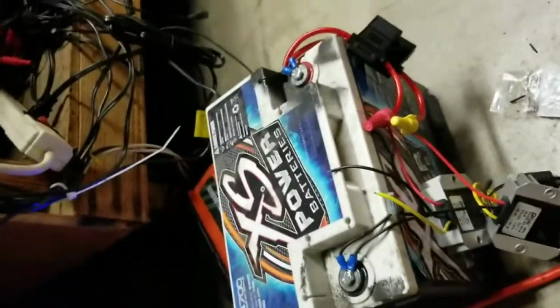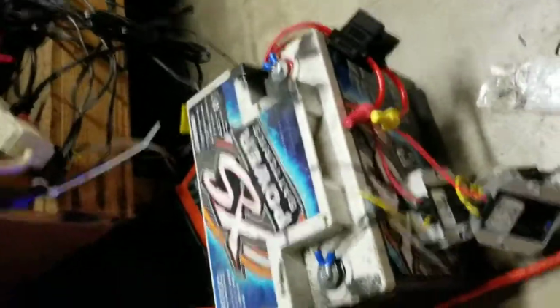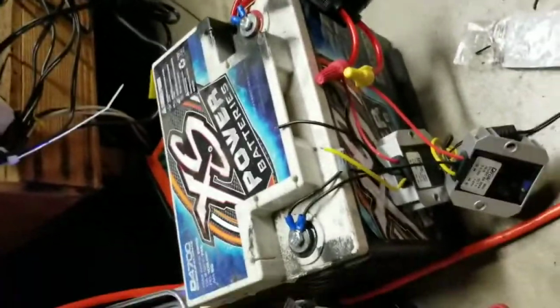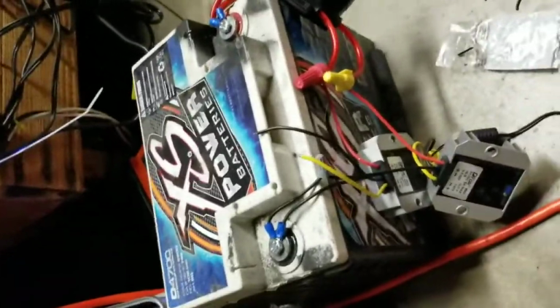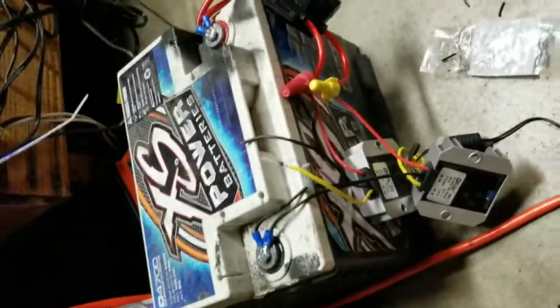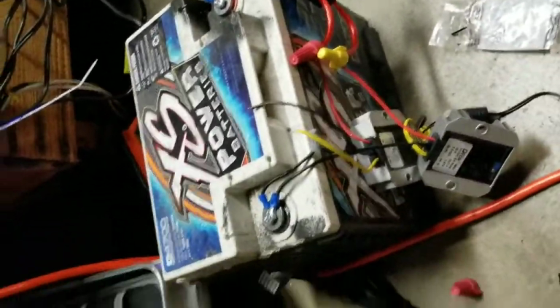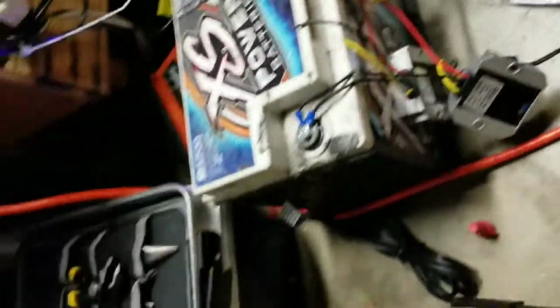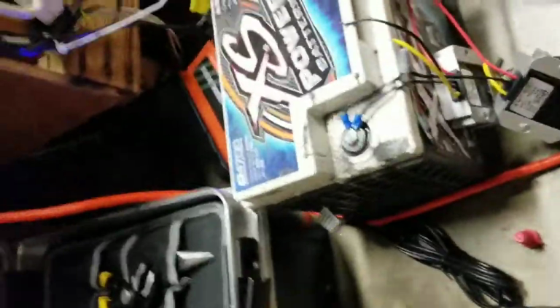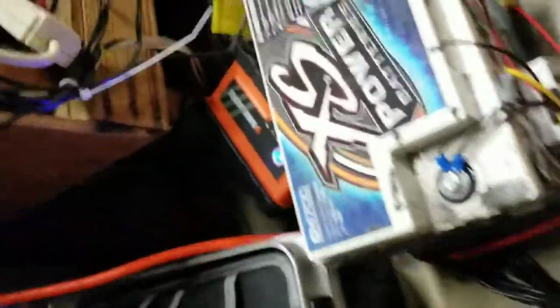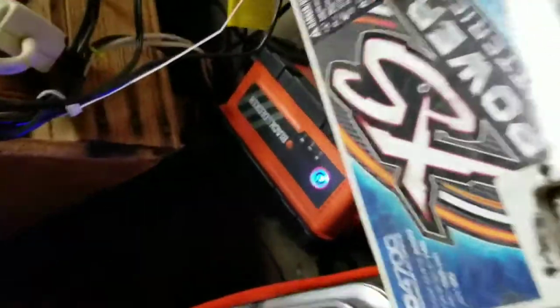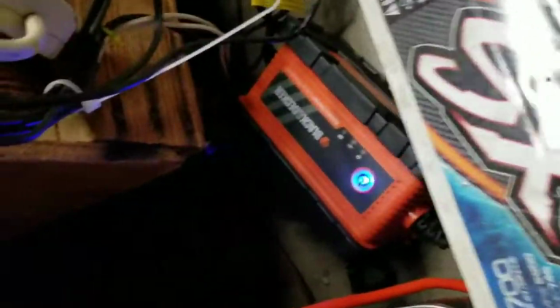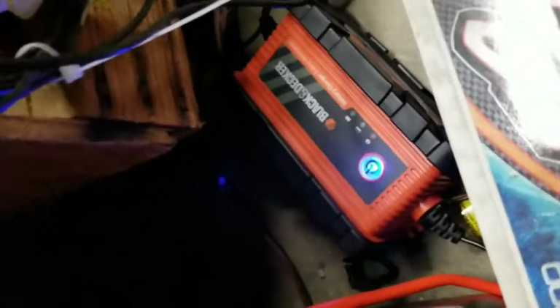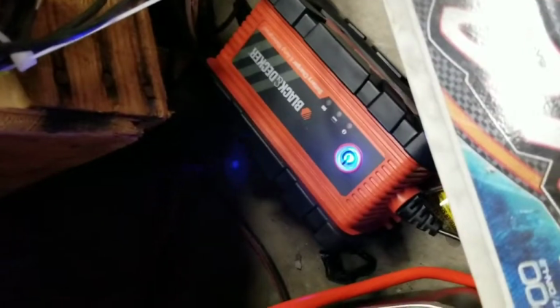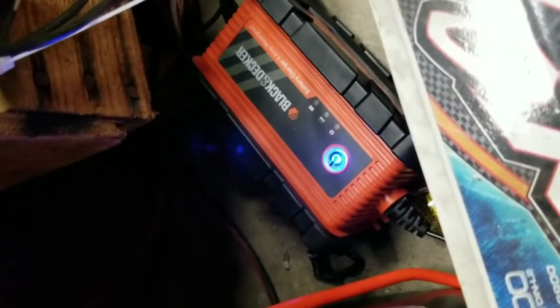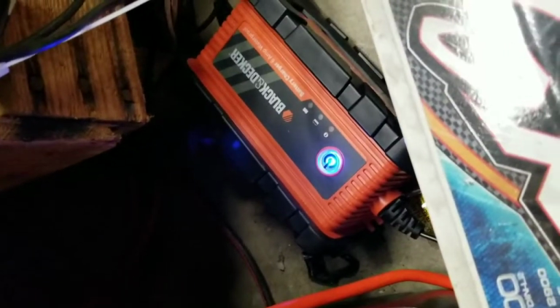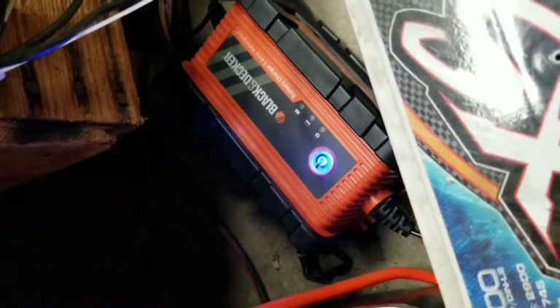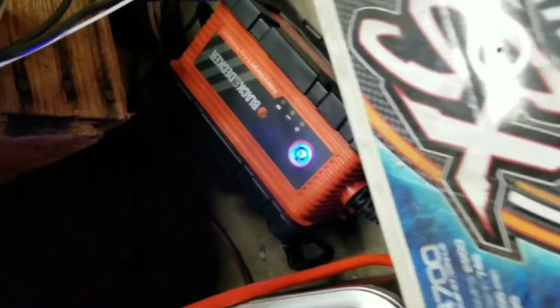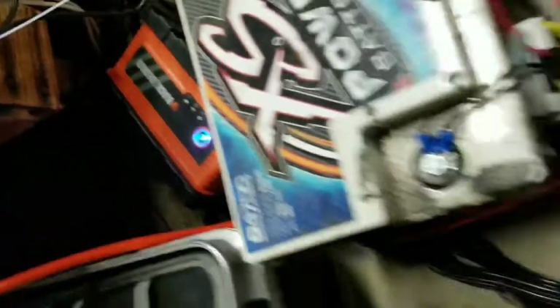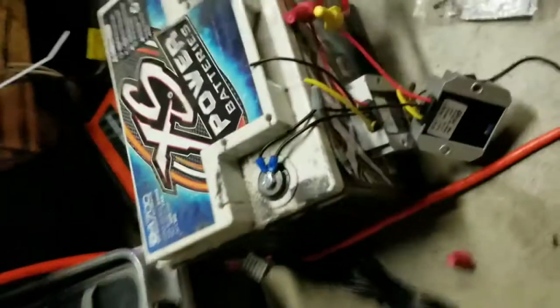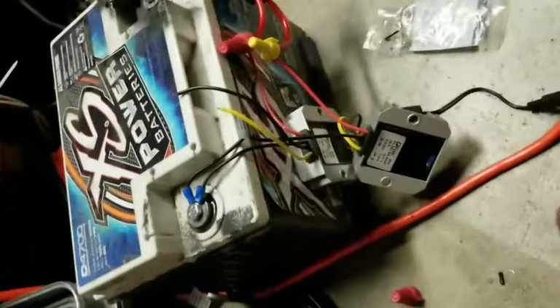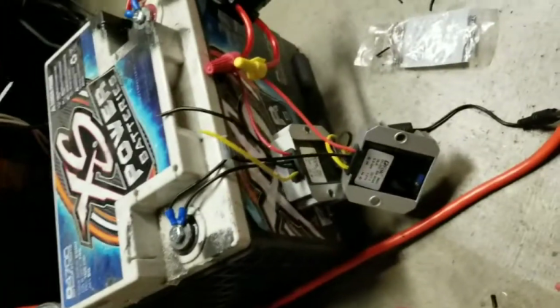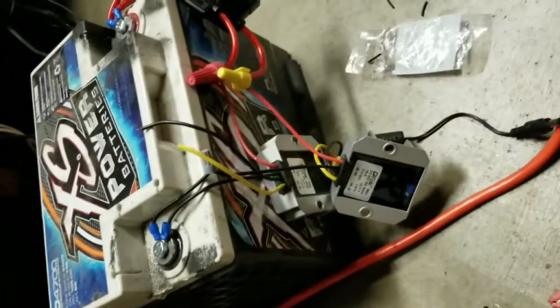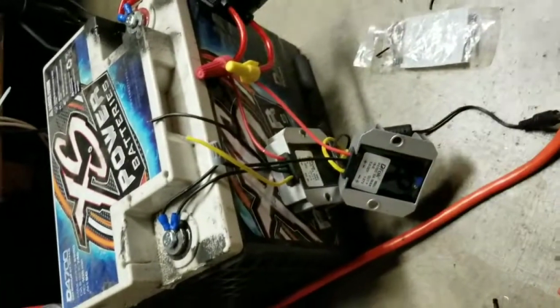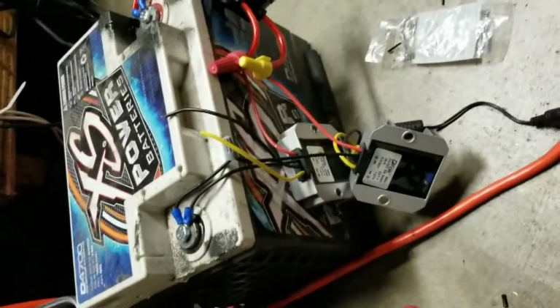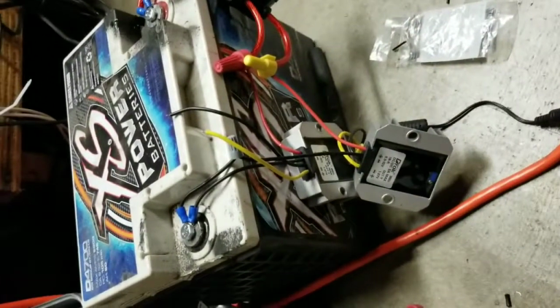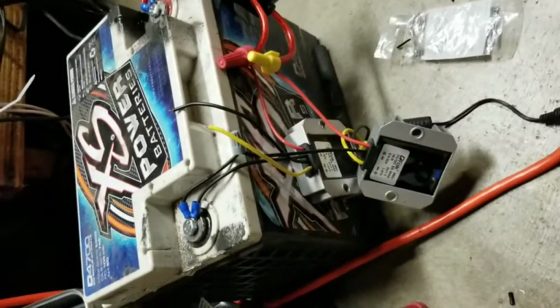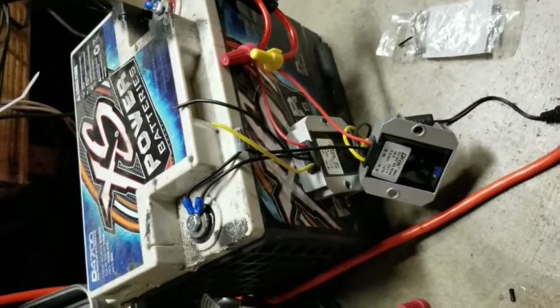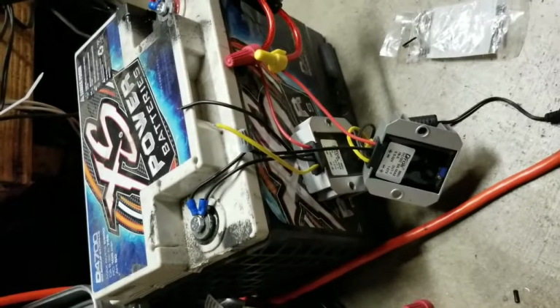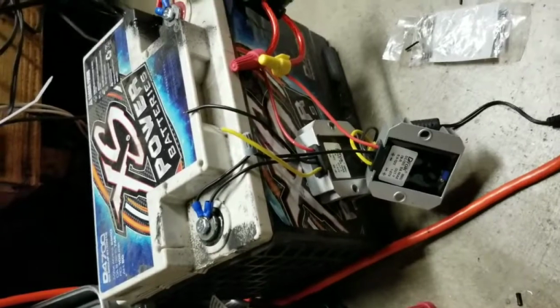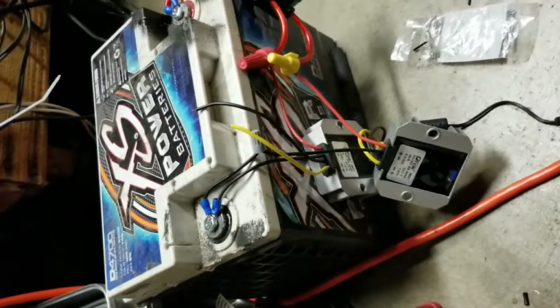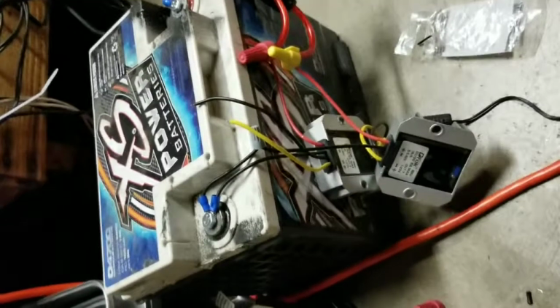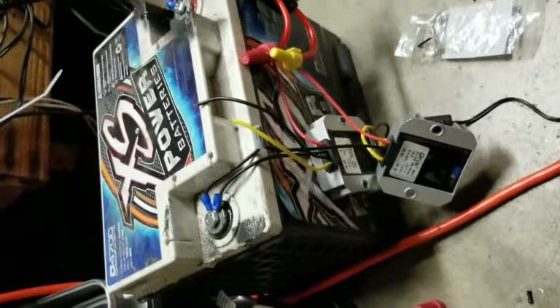How long is a car battery going to last? That's a Black & Decker 6 amp battery charger. That right there will power everything constantly, and charge the battery, and keep a charge on the battery.